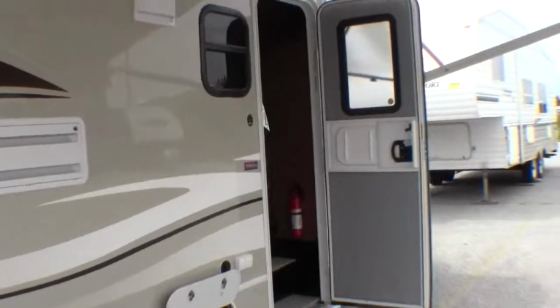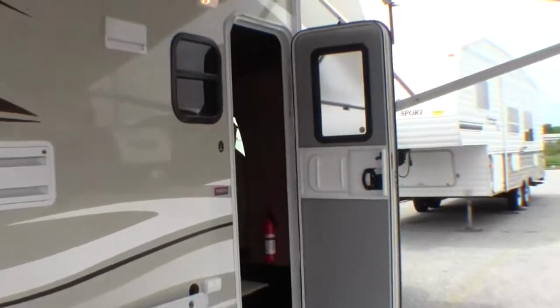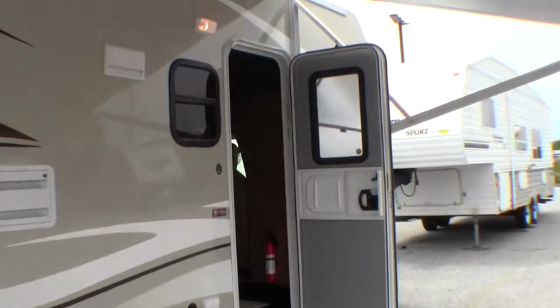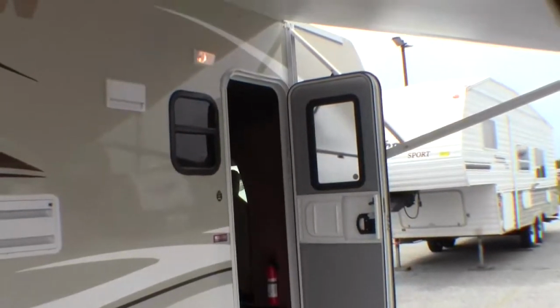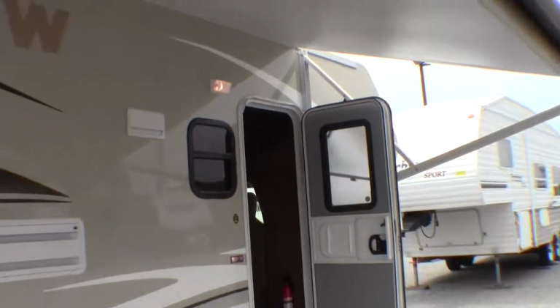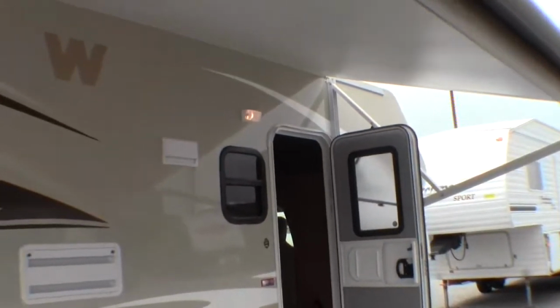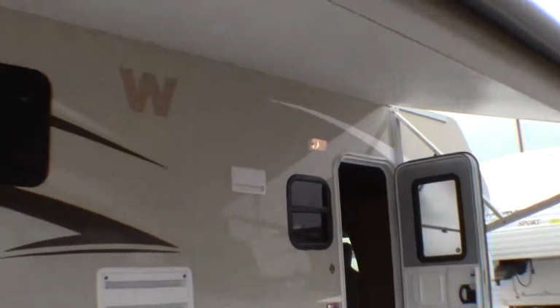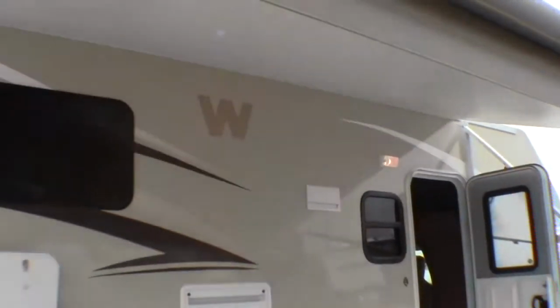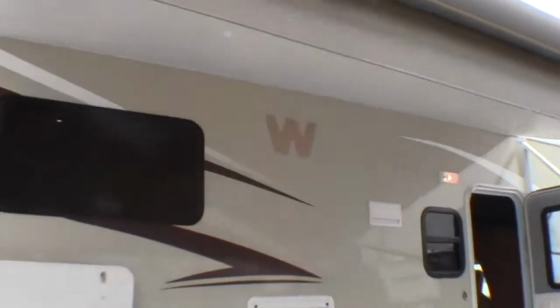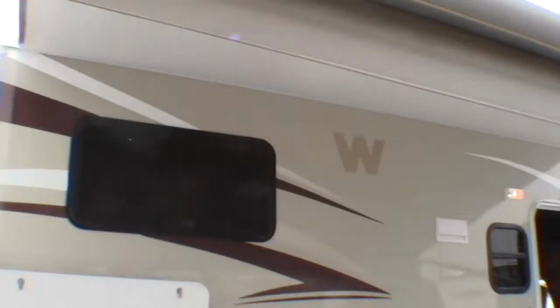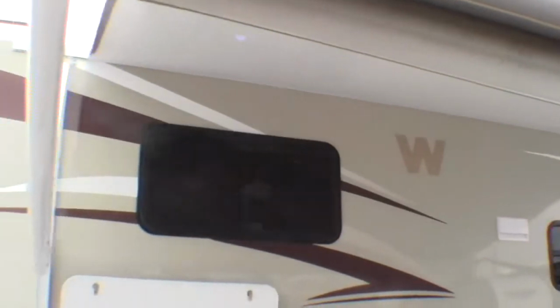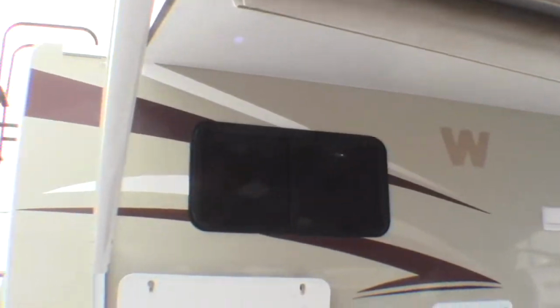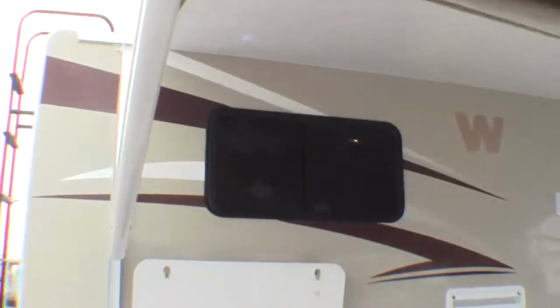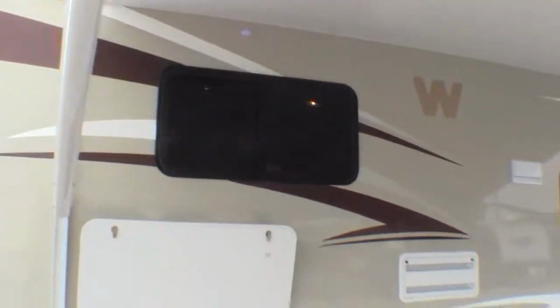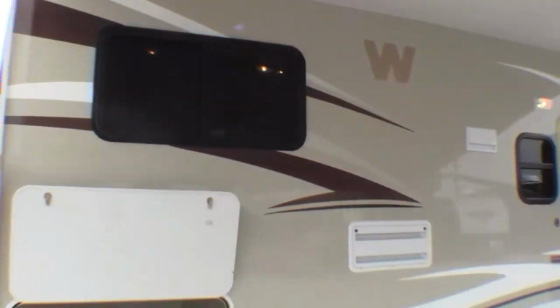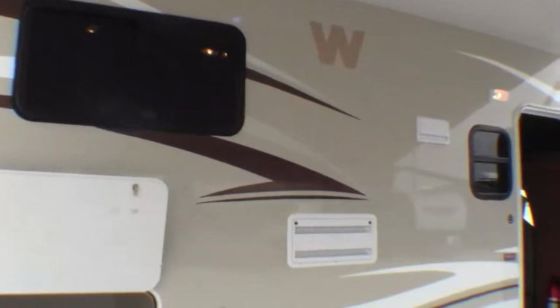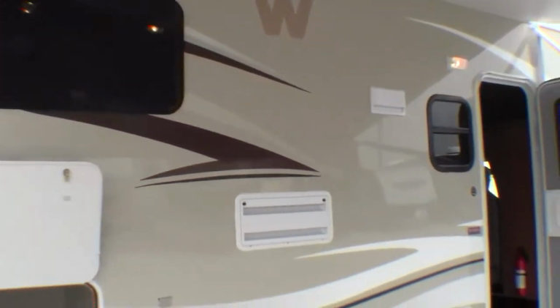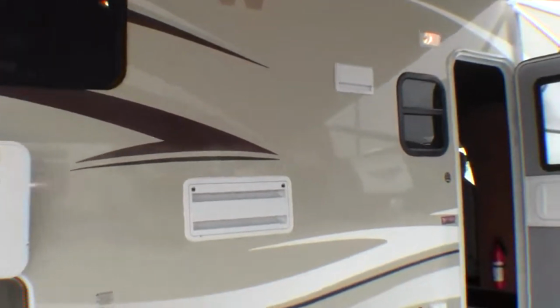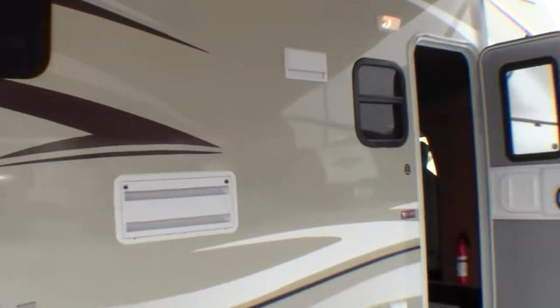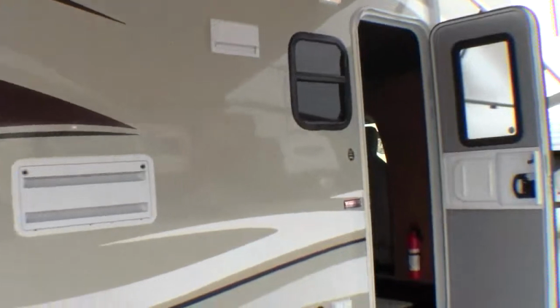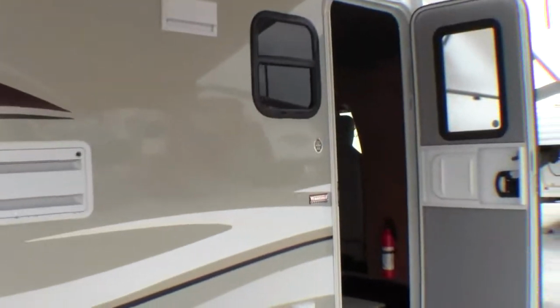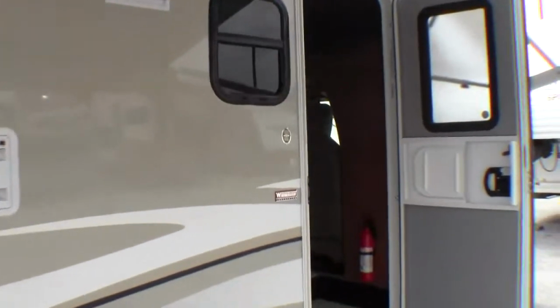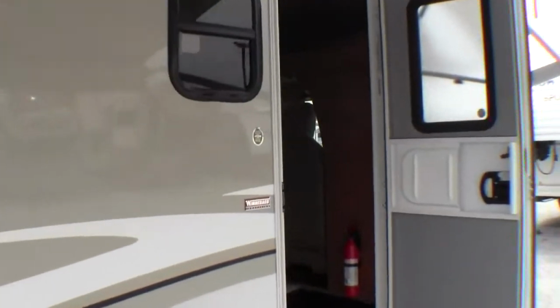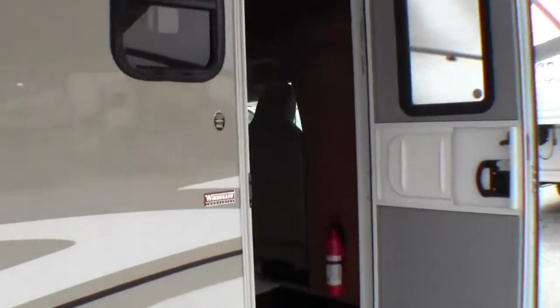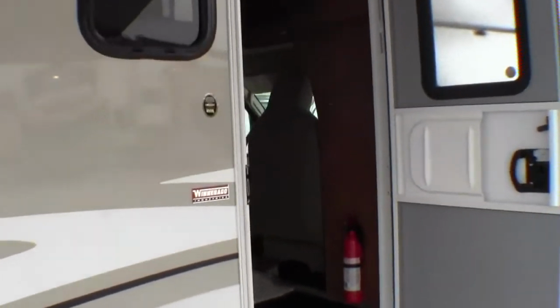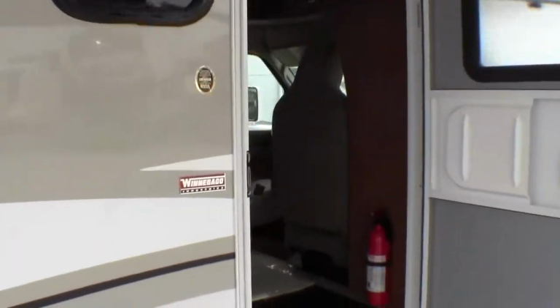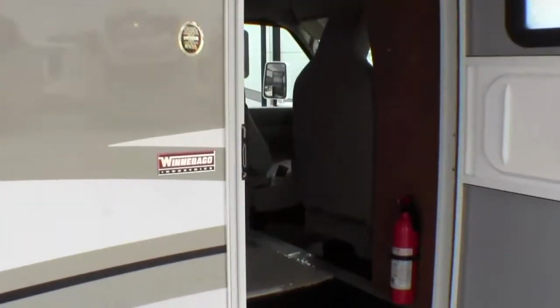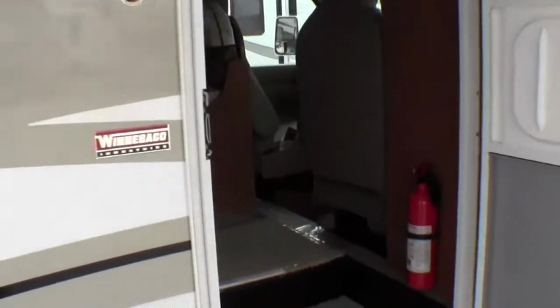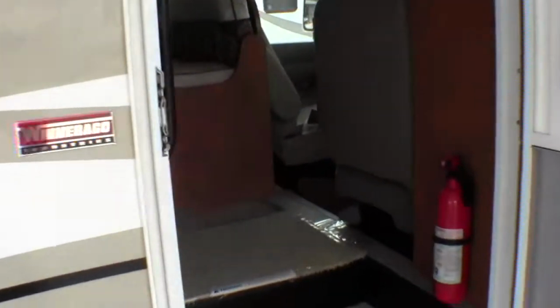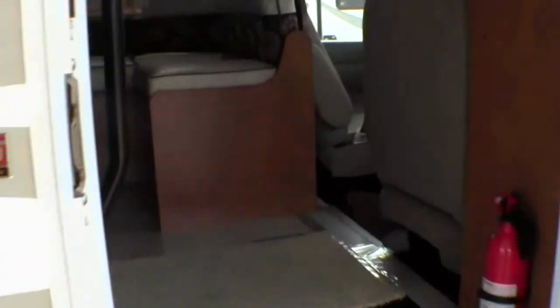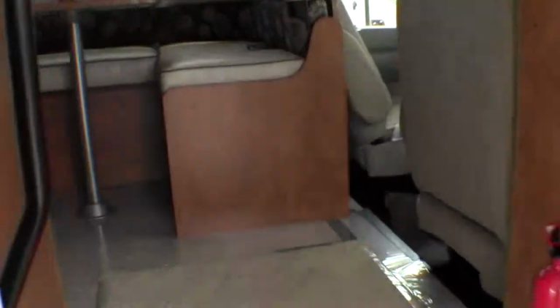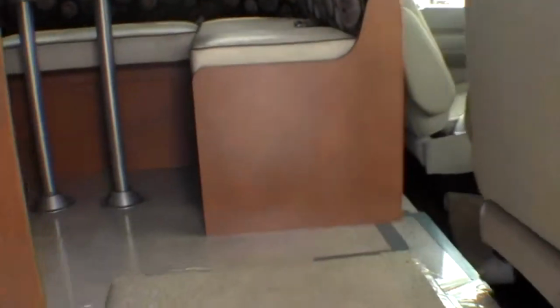Then you've got a nice big power awning. And then you've got the Winnebago name for resale, and in case you ever have an issue and need a part.